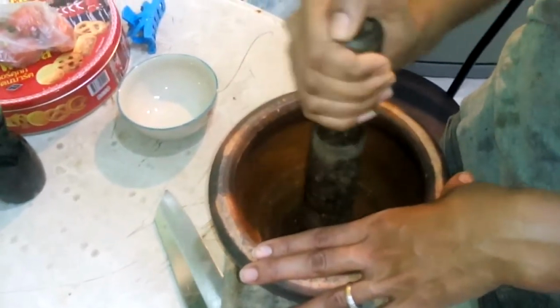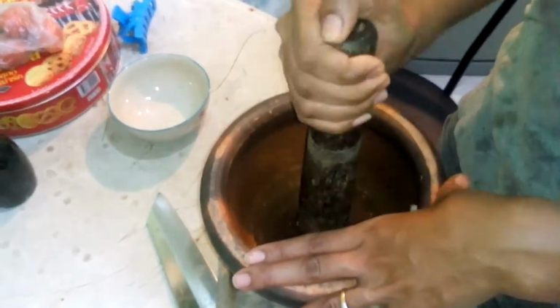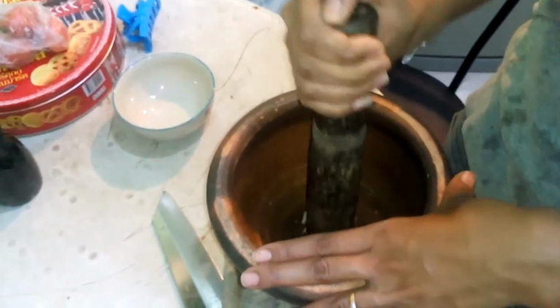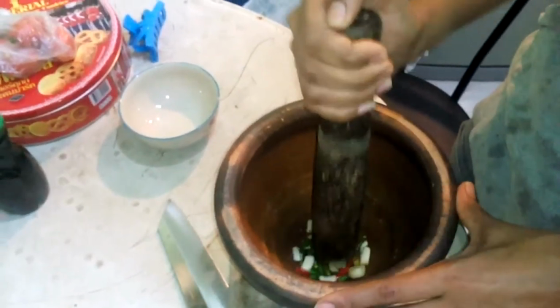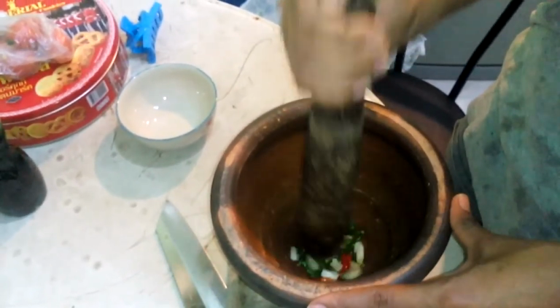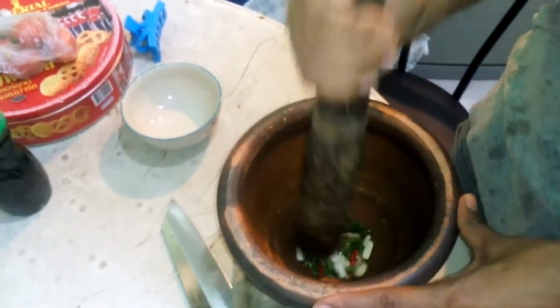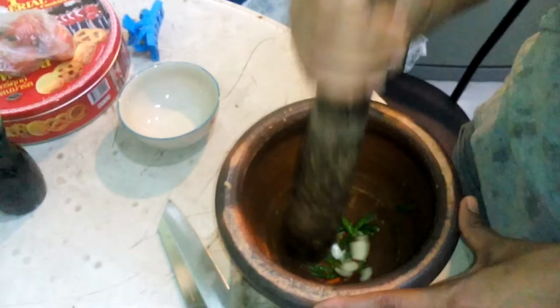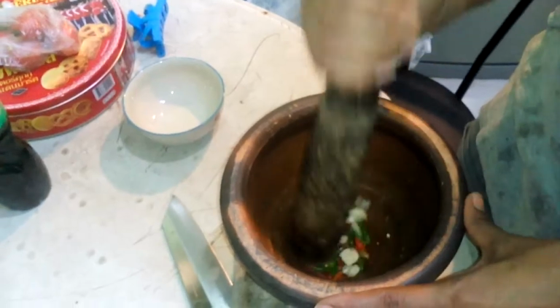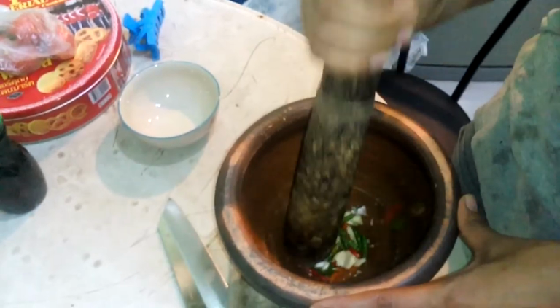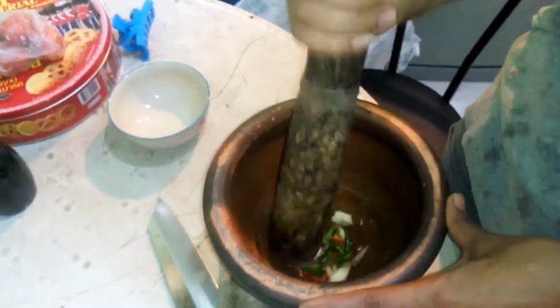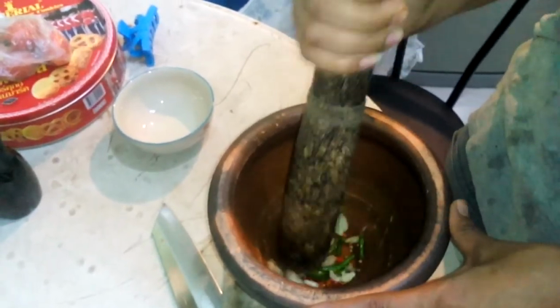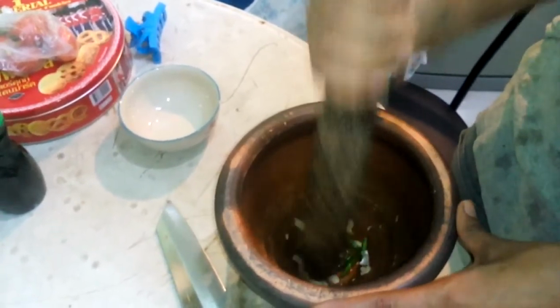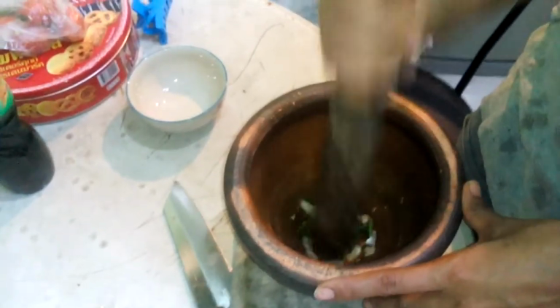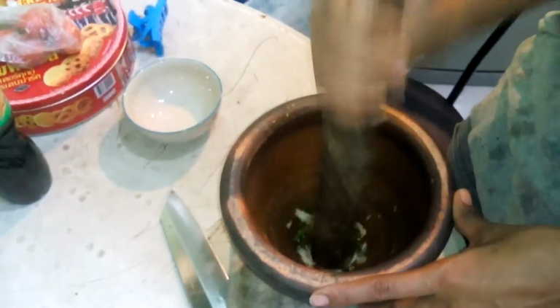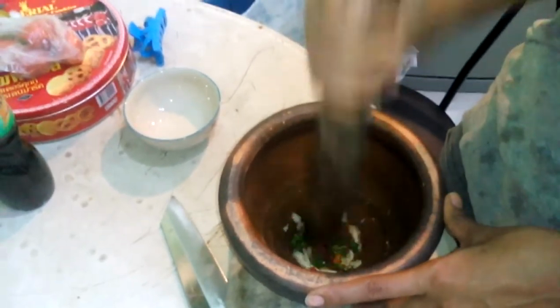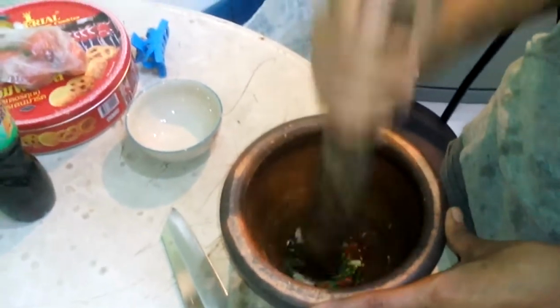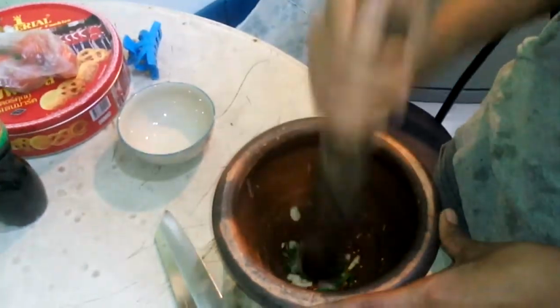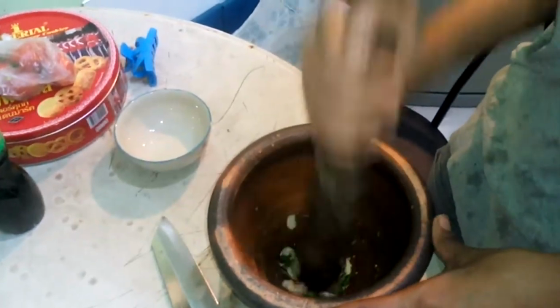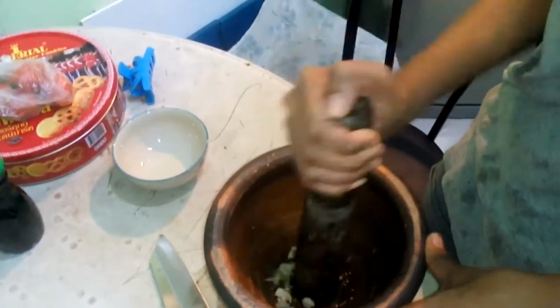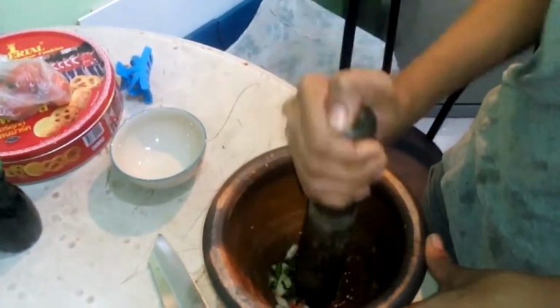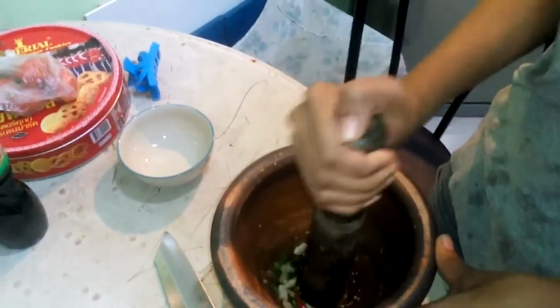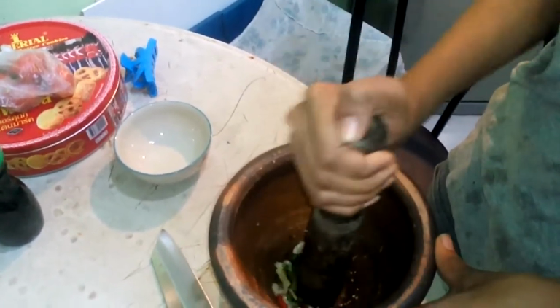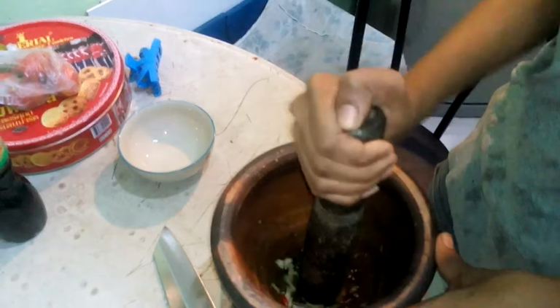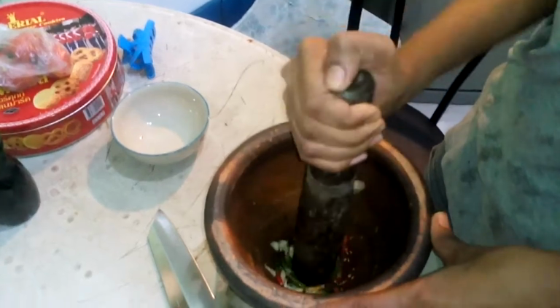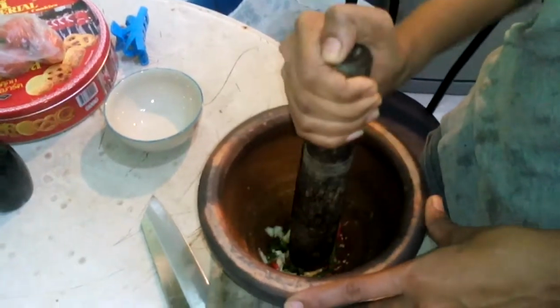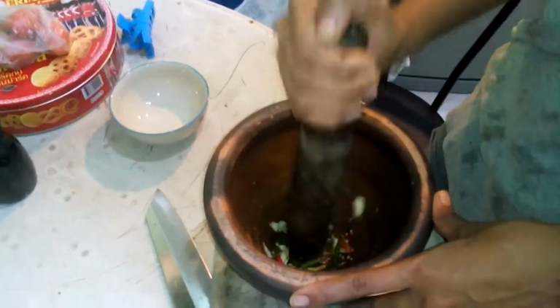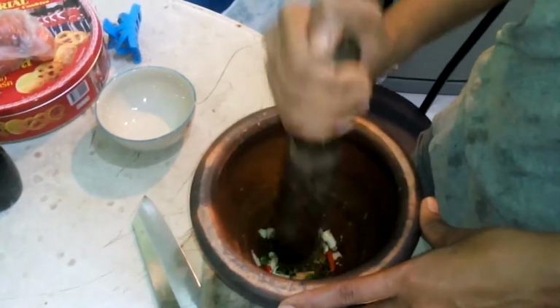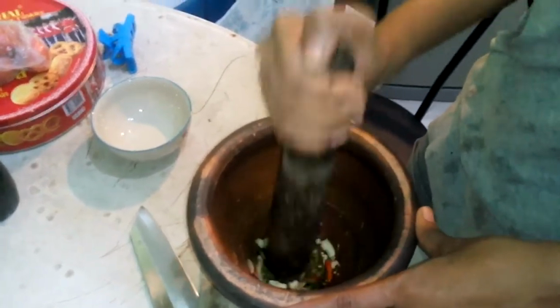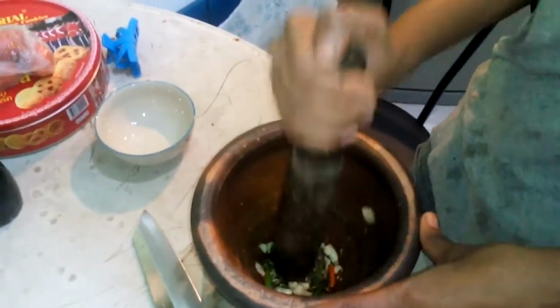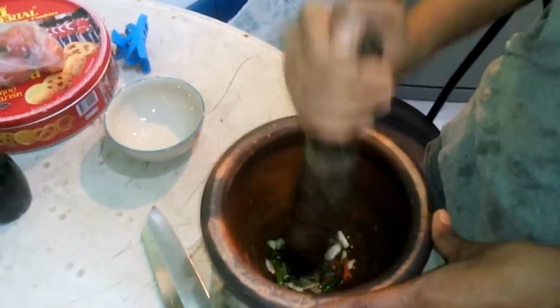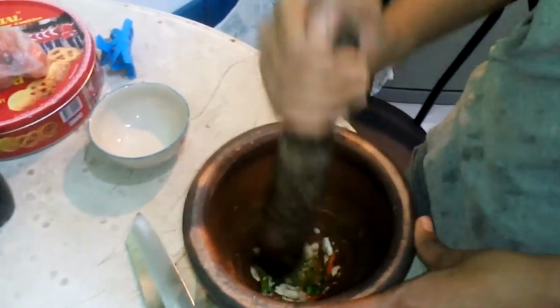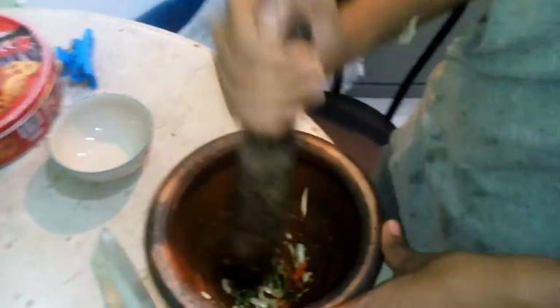And garlic — four or five cloves of garlic. She's bashing the hell out of that.